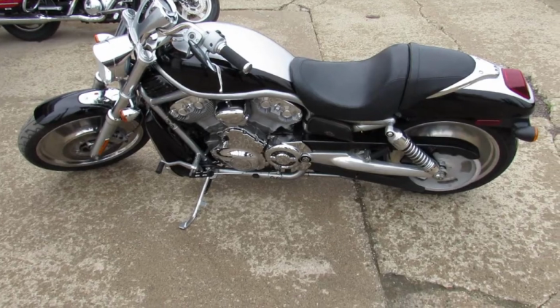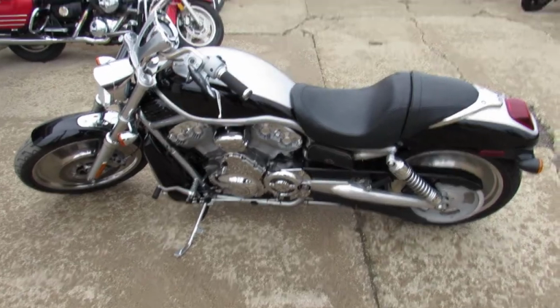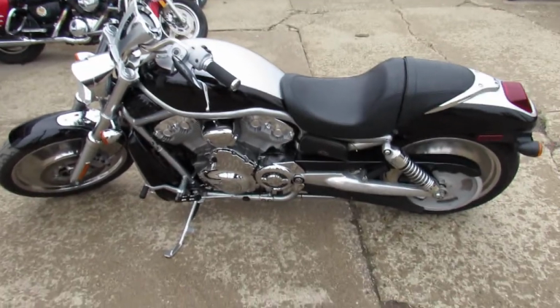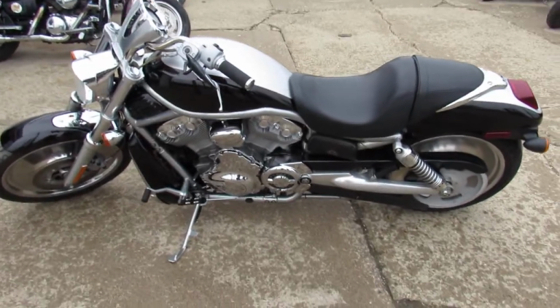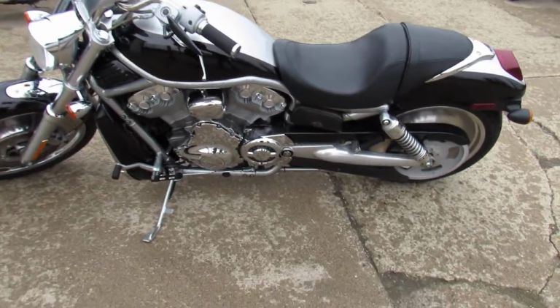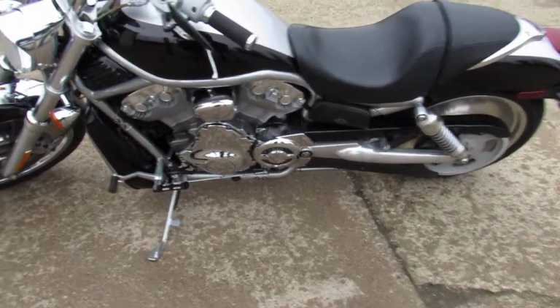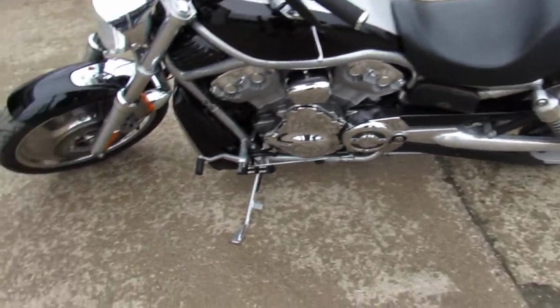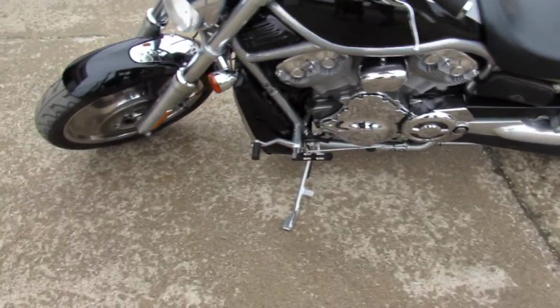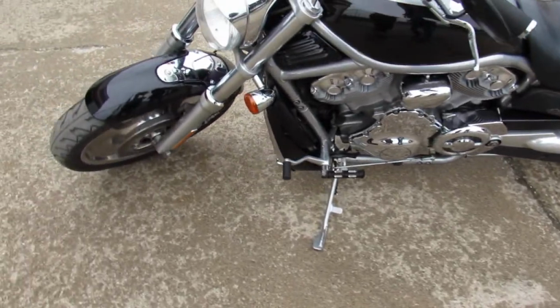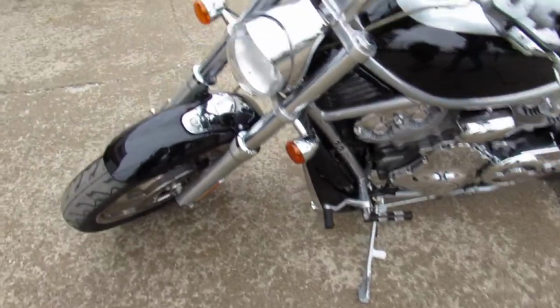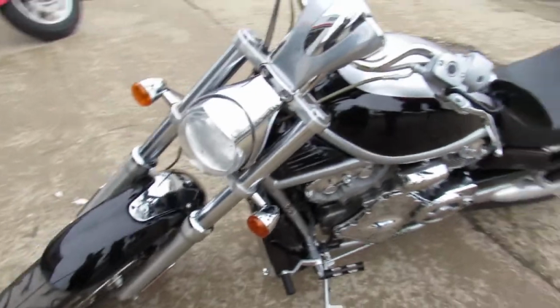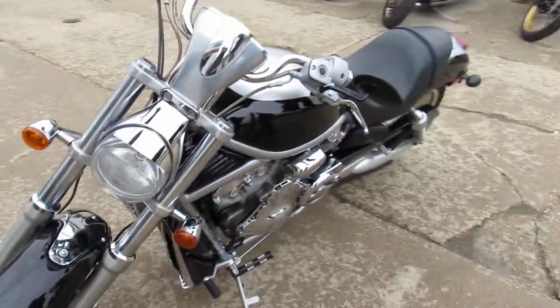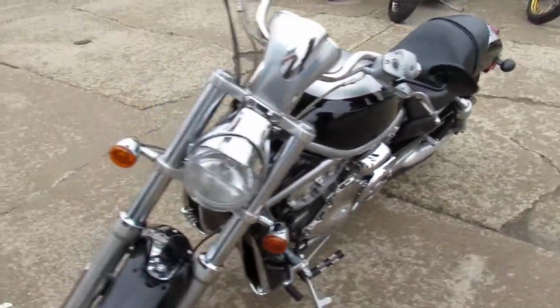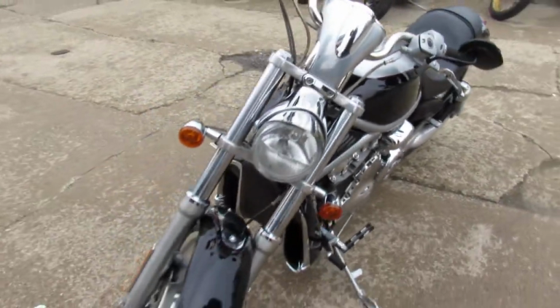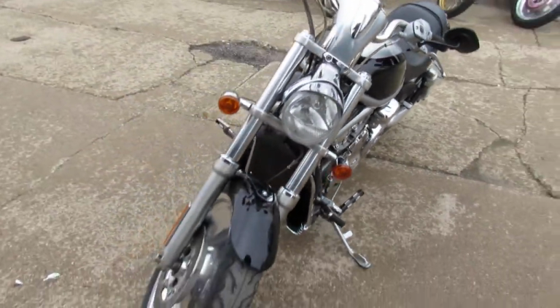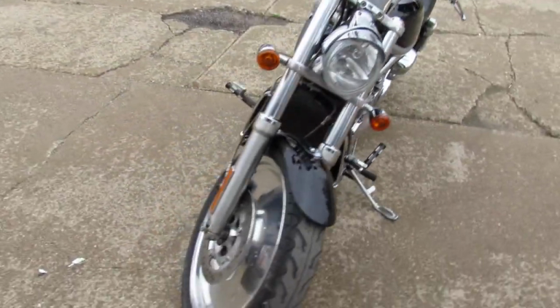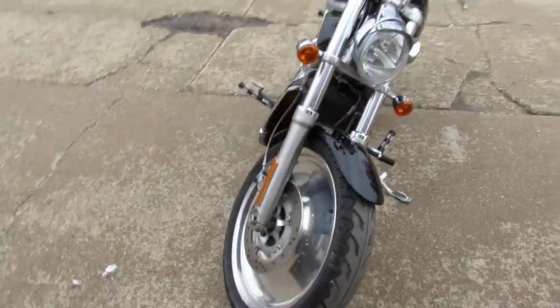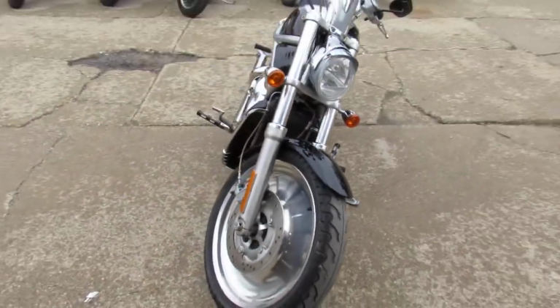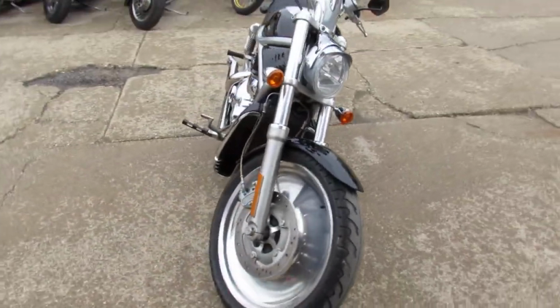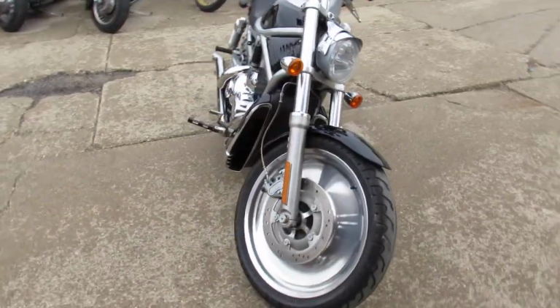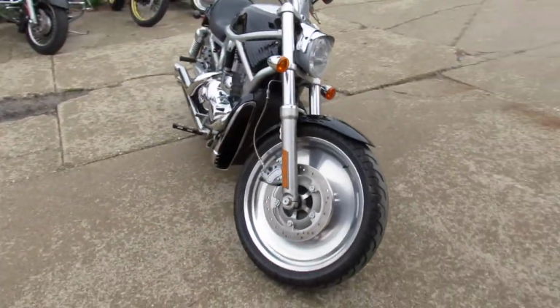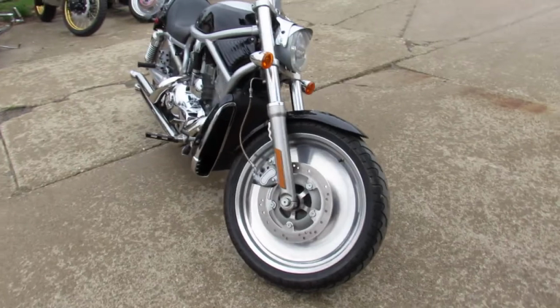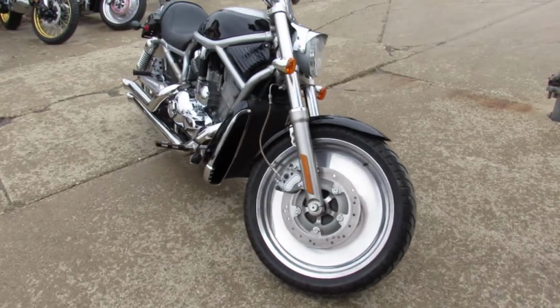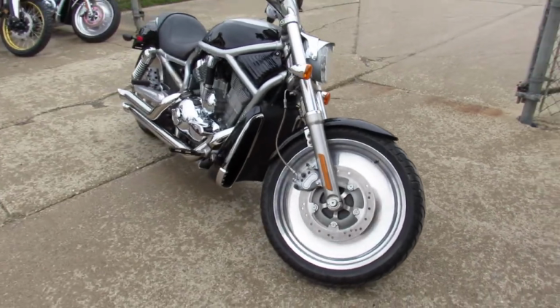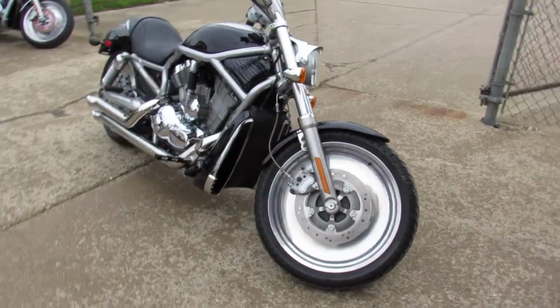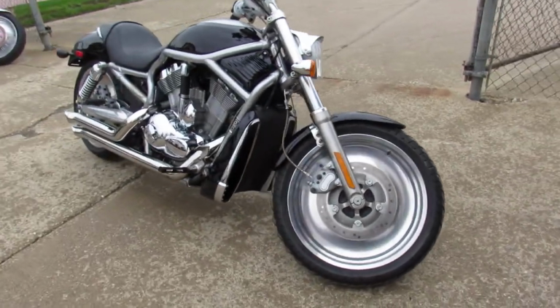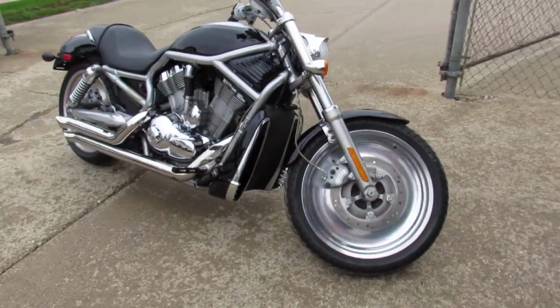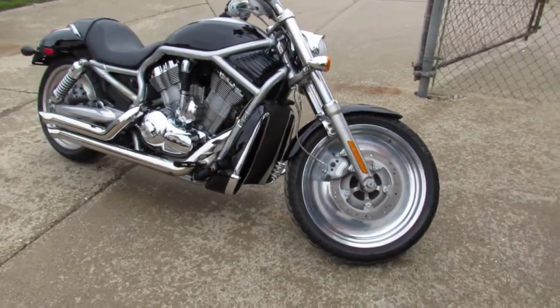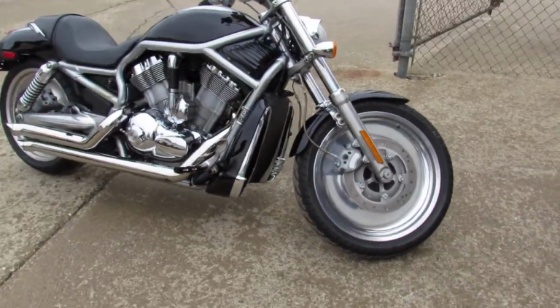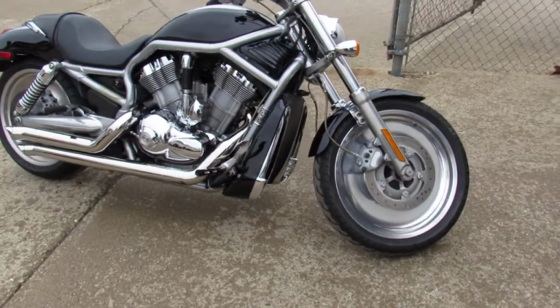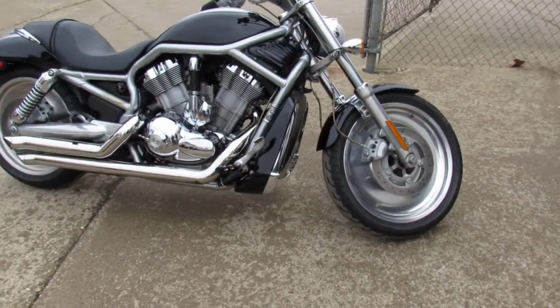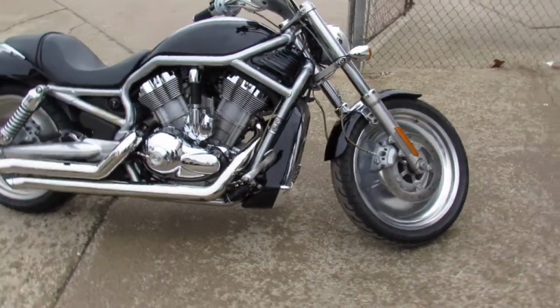Hey guys, it's Proof of Power Sports doing some videos on some used Harley Davidsons we just got in. We got over 300 used Harleys, guaranteed financing, out-of-state financing, nationwide shipping. This one's a 2004 Harley Davidson V-Rod, 16,862 miles.